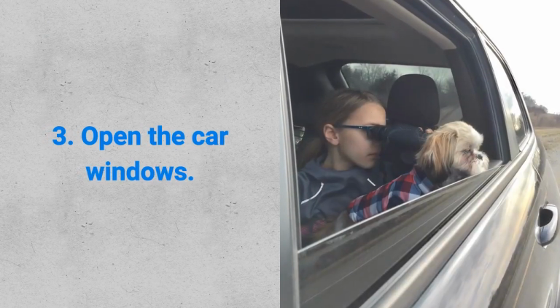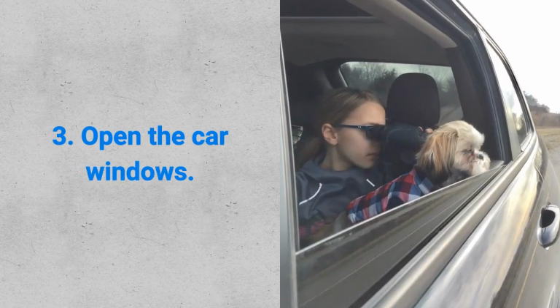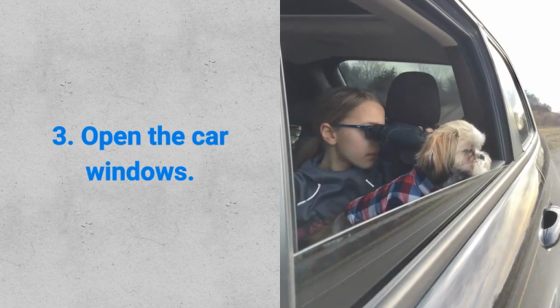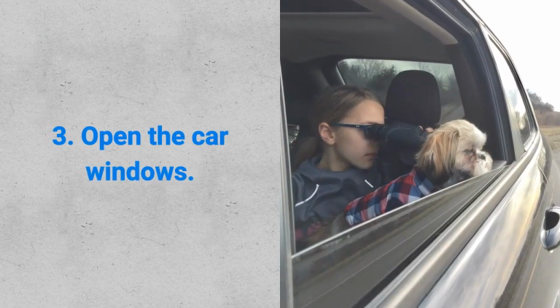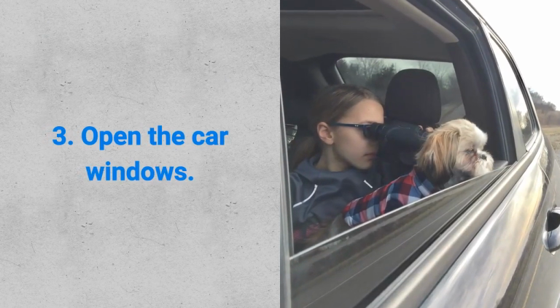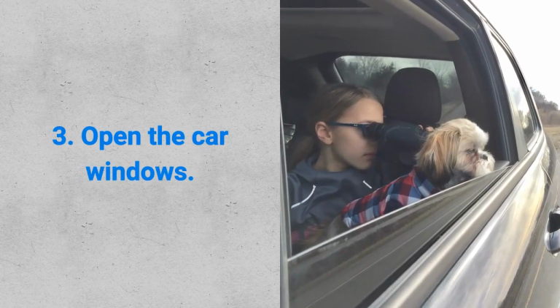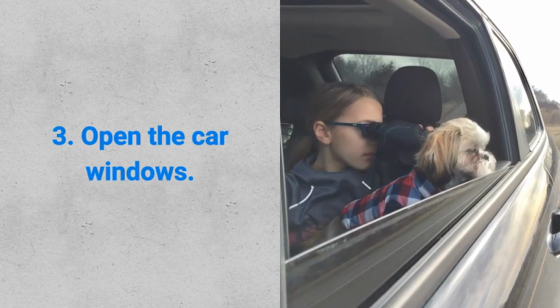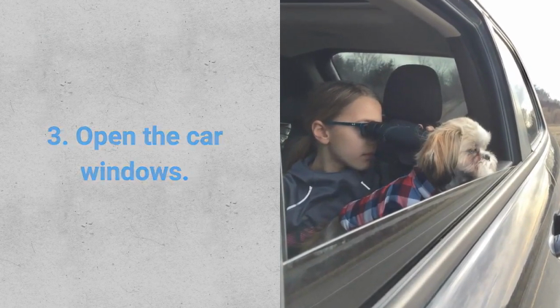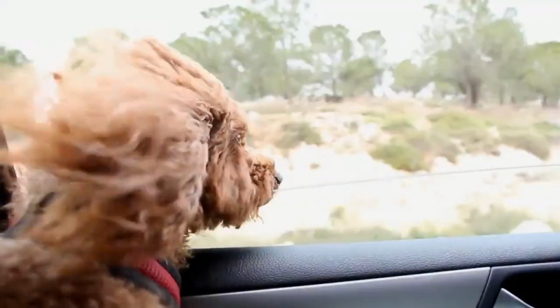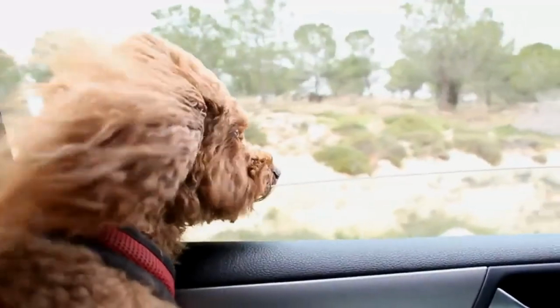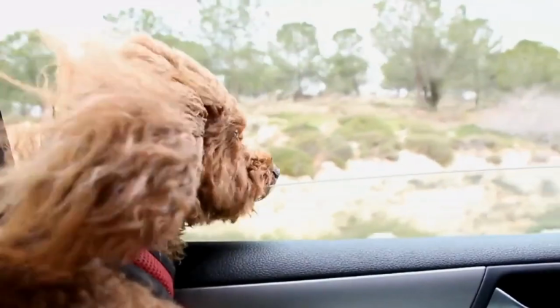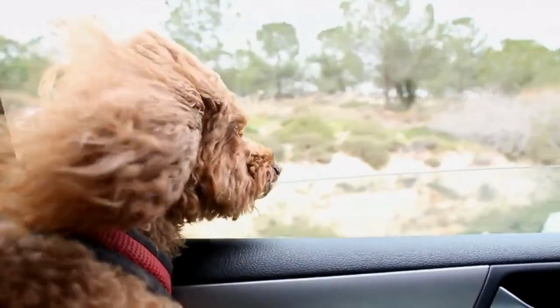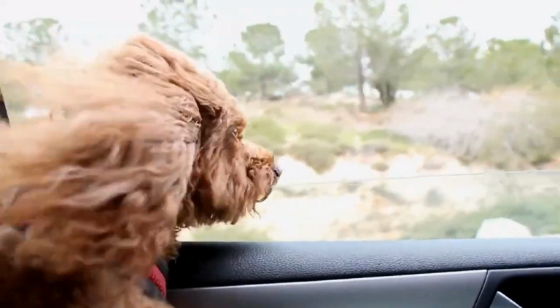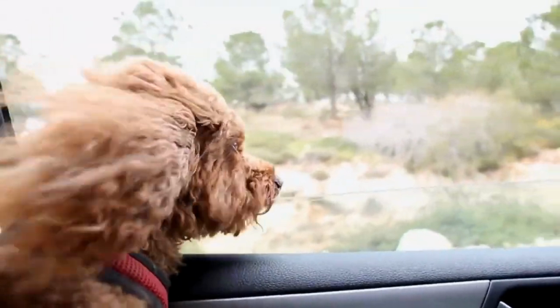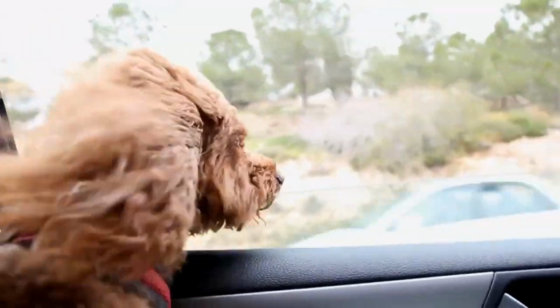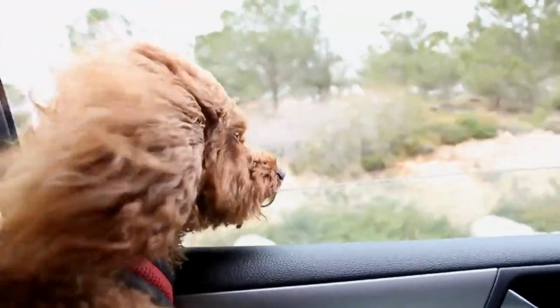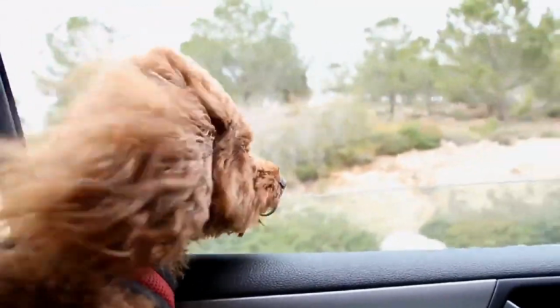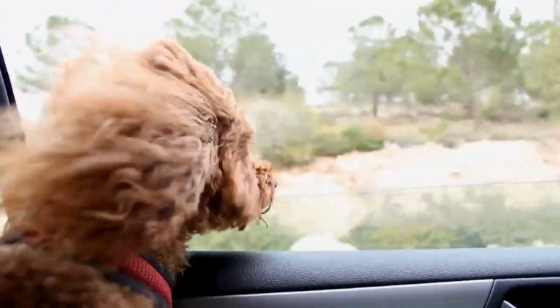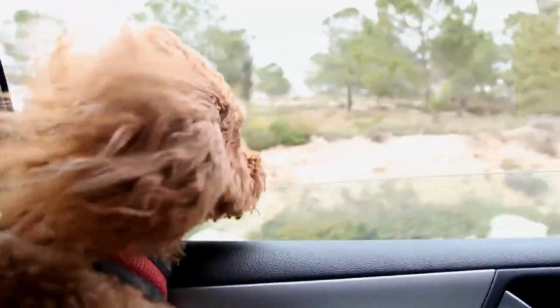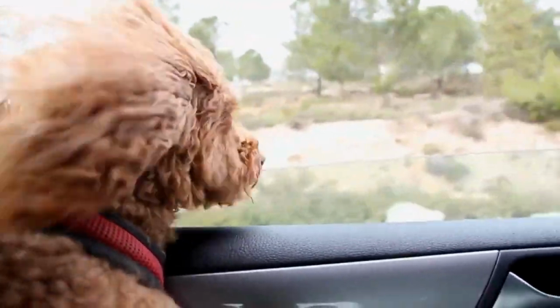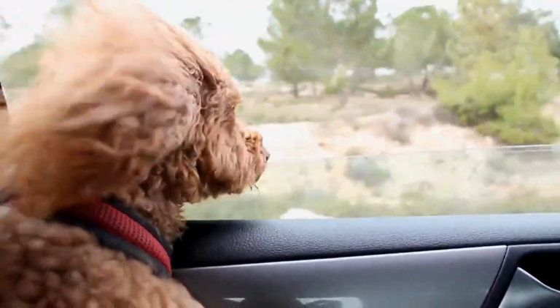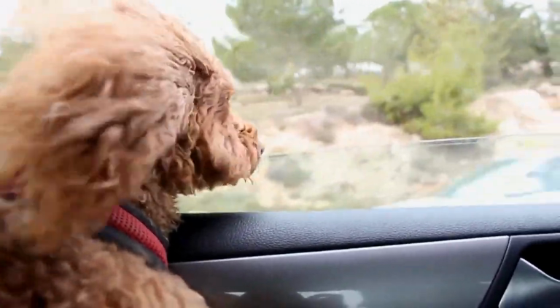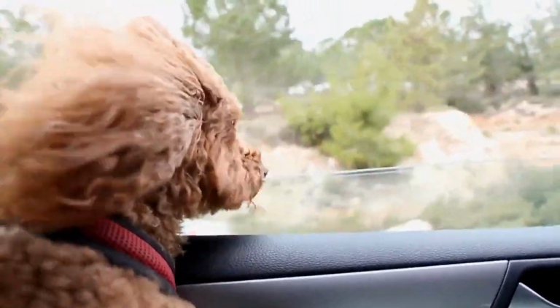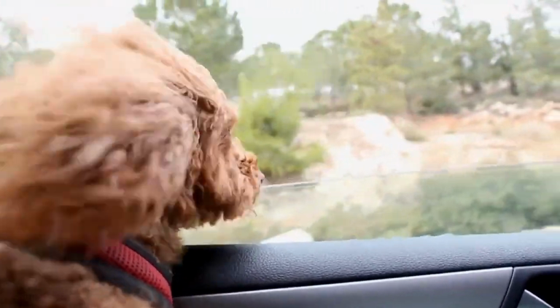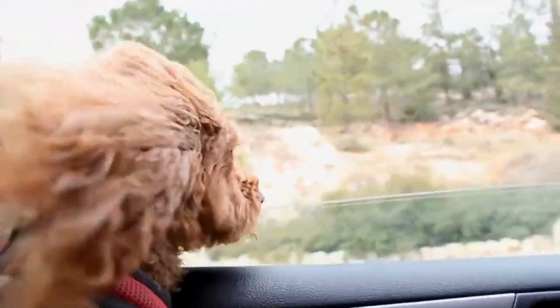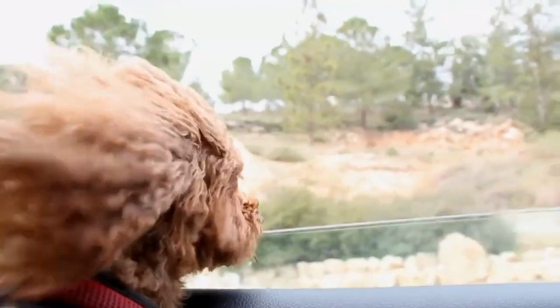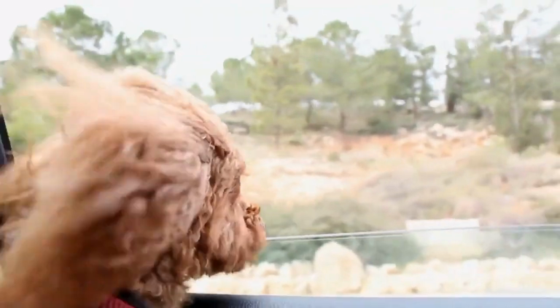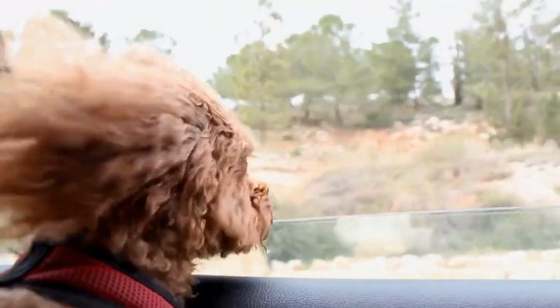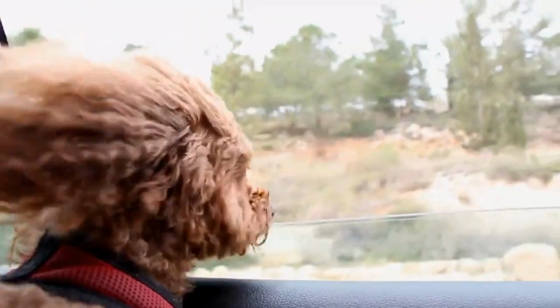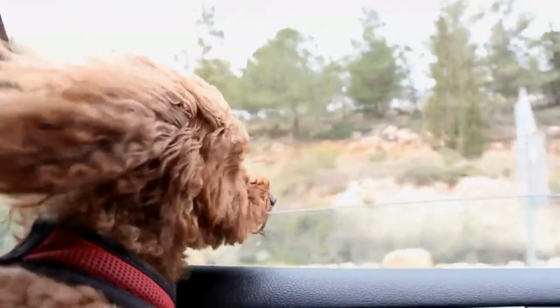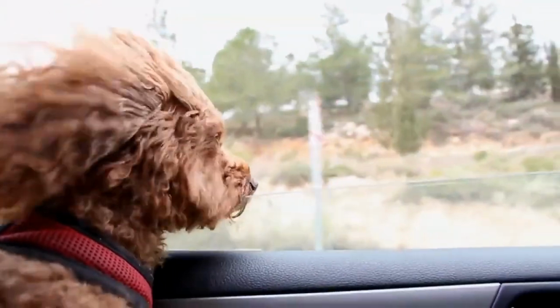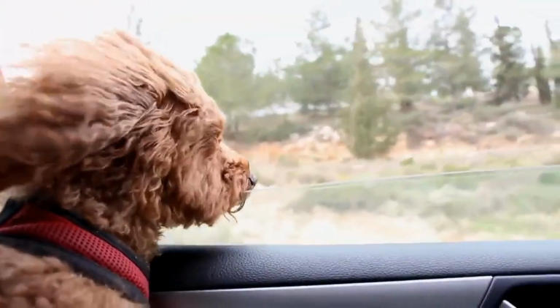Third, open the car windows. Fresh air in the car is very good for your pet. This technique can lower the risk of dog vomiting in a car.